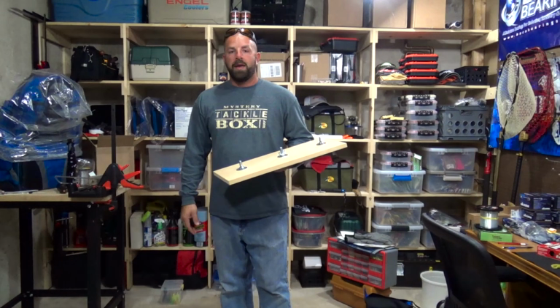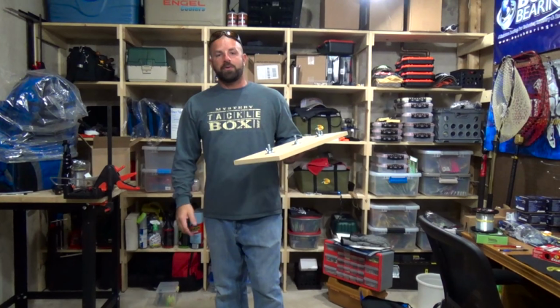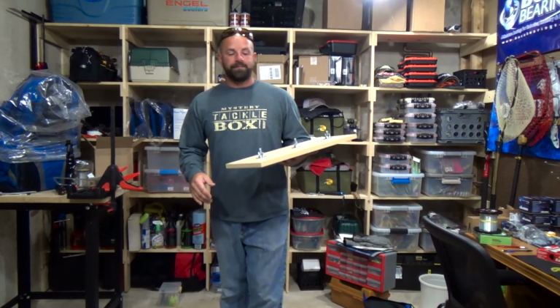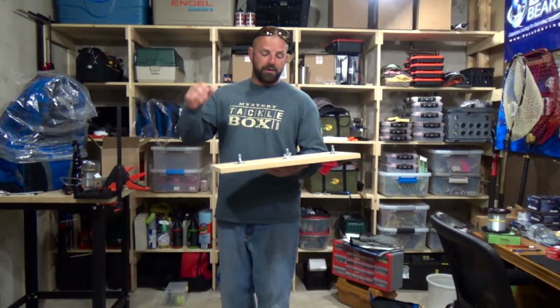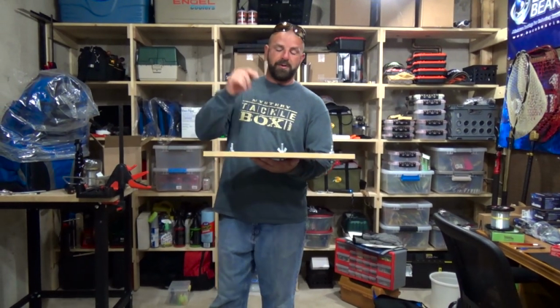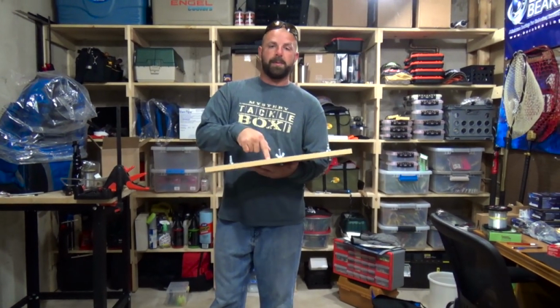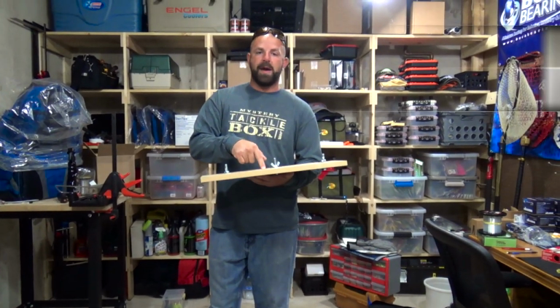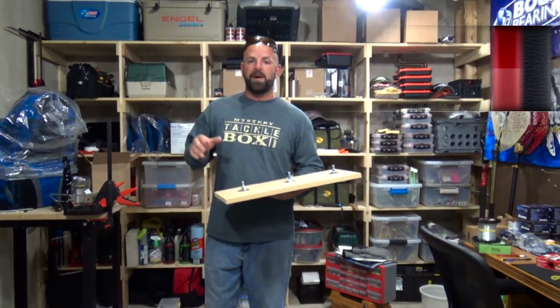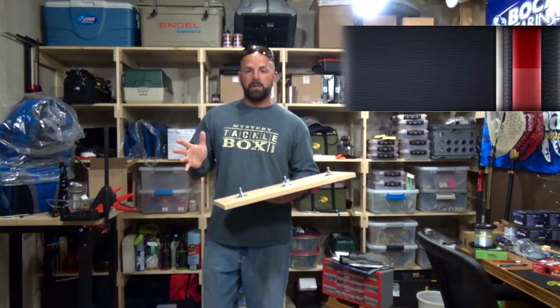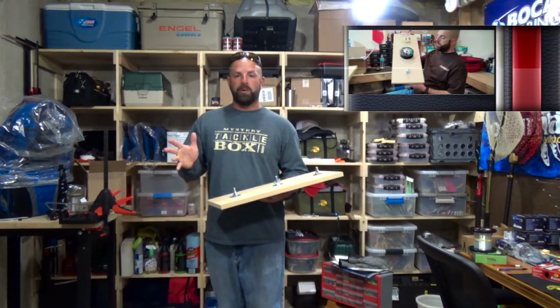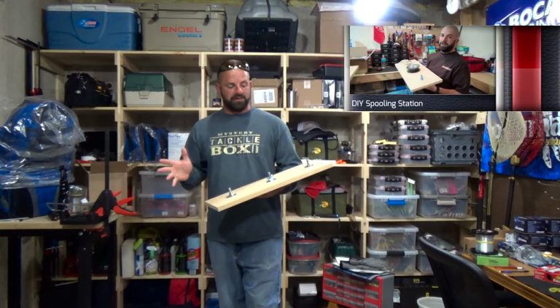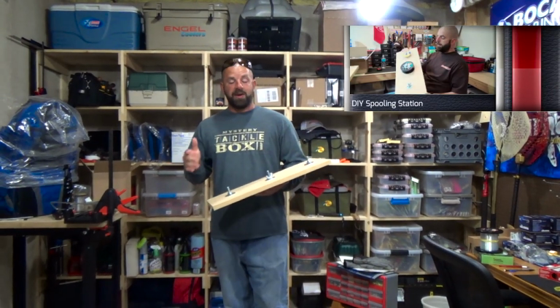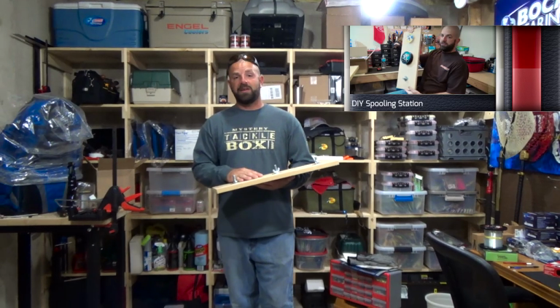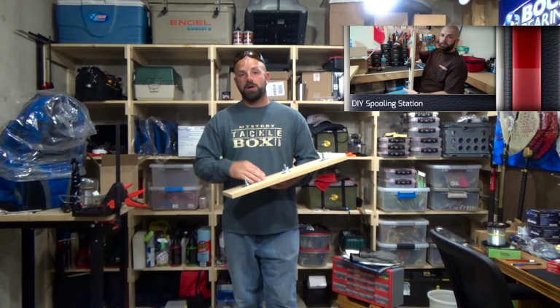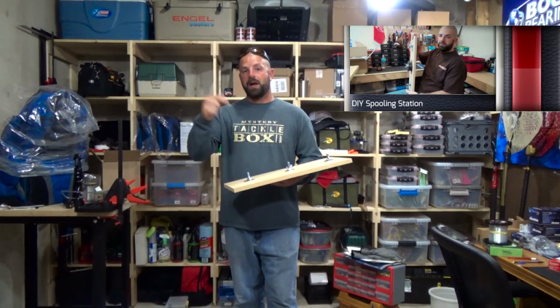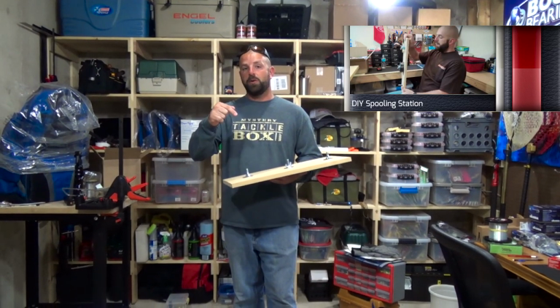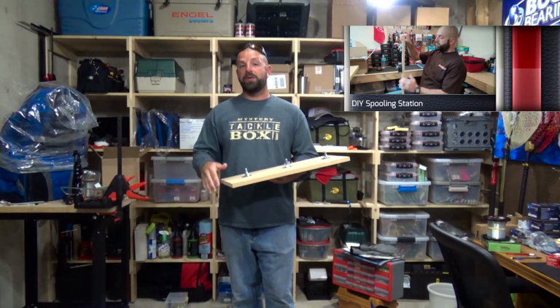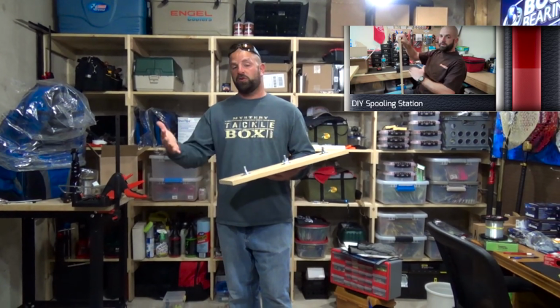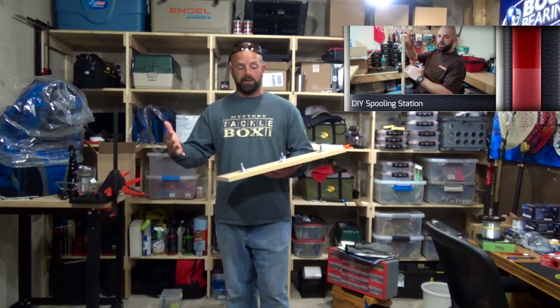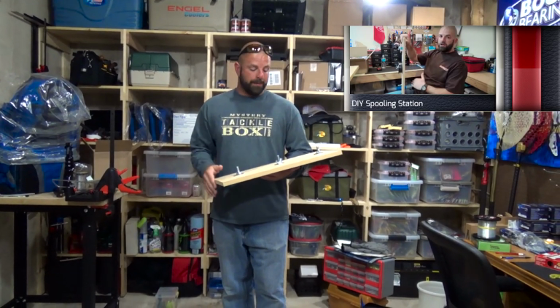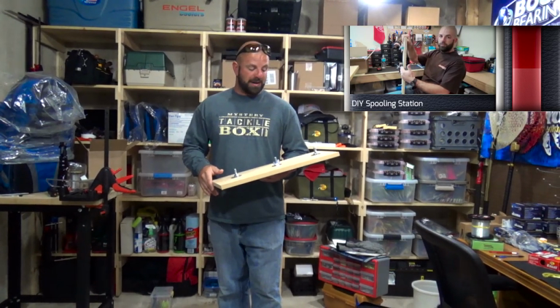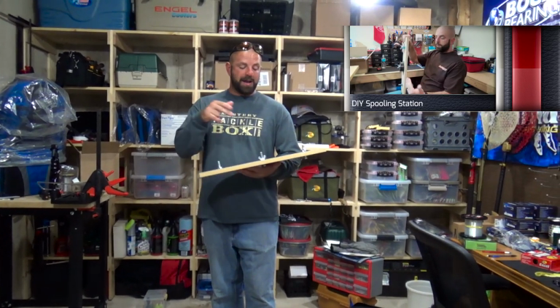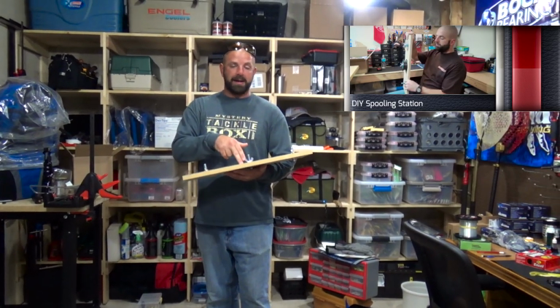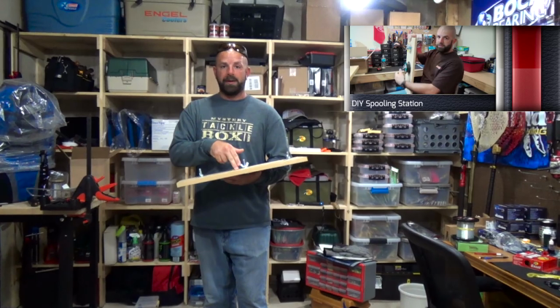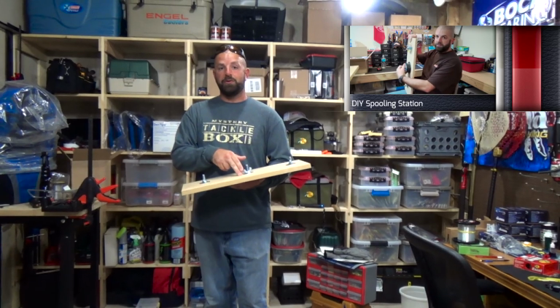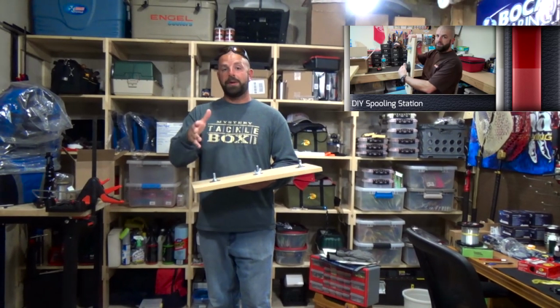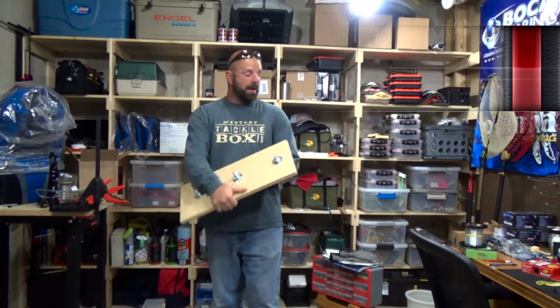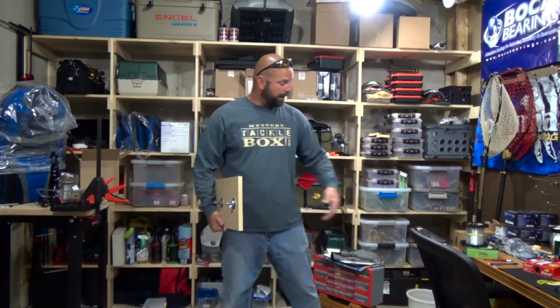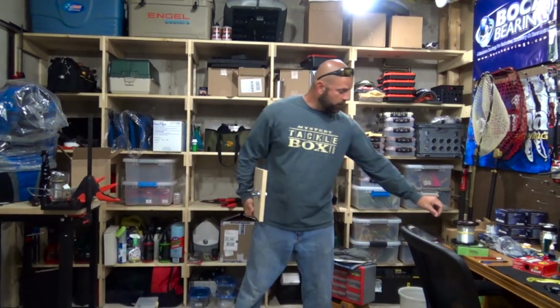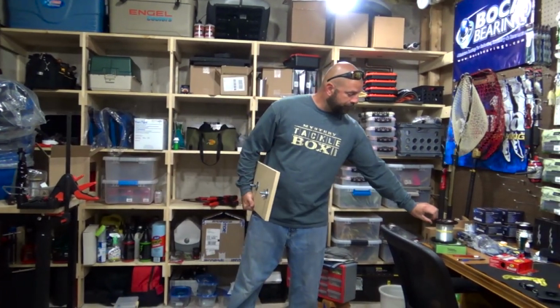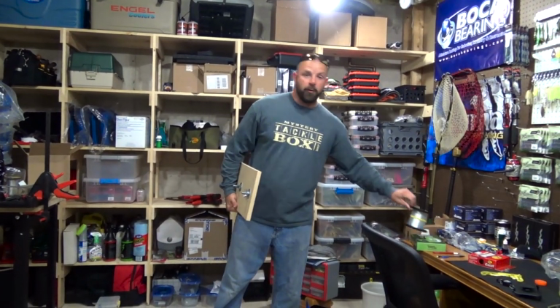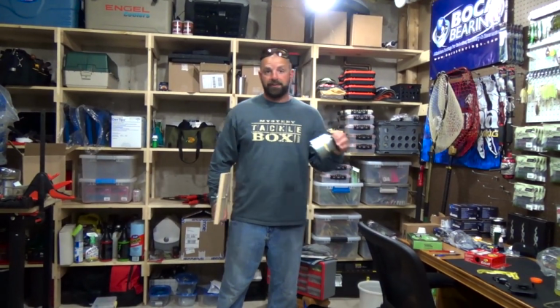Hey guys, what's going on? Not sure if you've seen the video I made a couple years back on my spinning reel spooling station. If you guys haven't seen that video, I'll link that down below as well as how to spool a spinning reel. But today we're going to modify it a little bit to accommodate the bigger spools for a baitcaster.